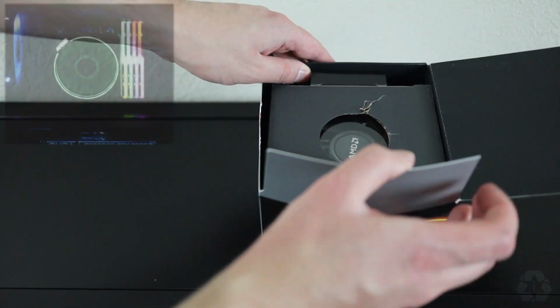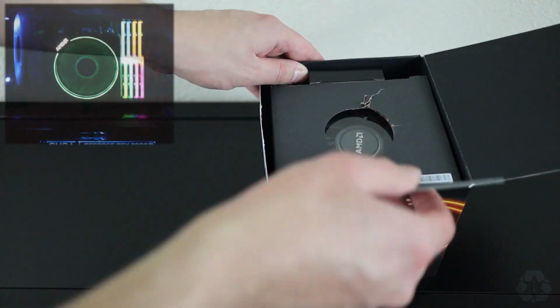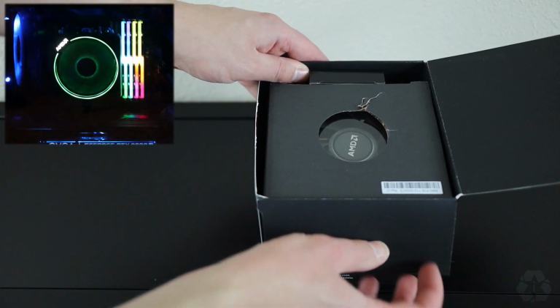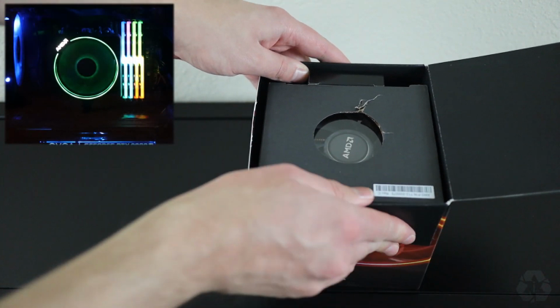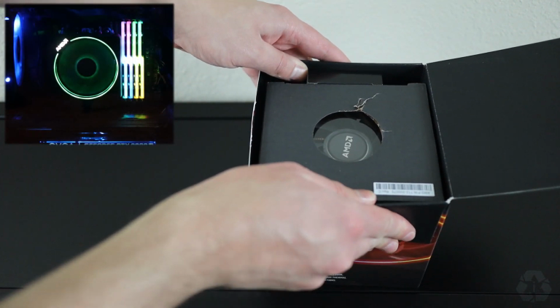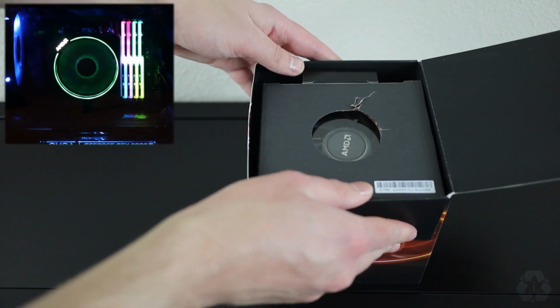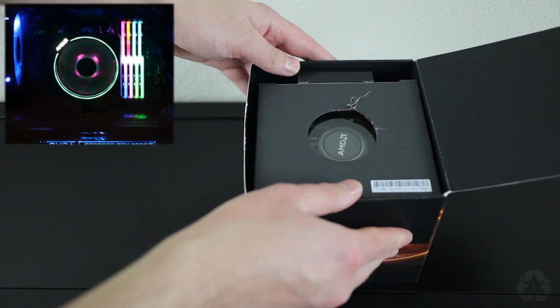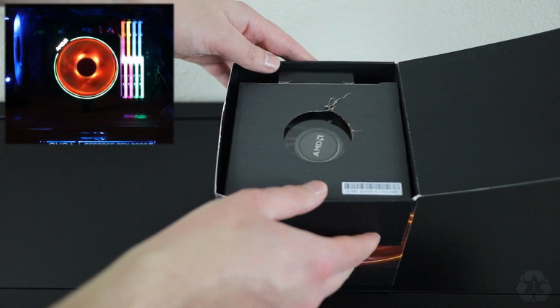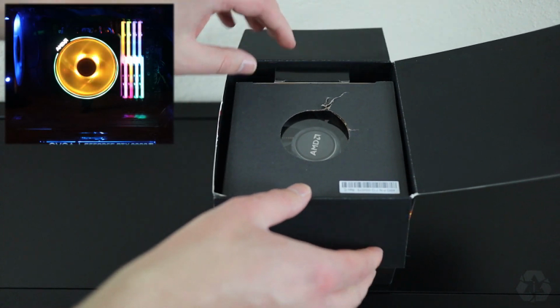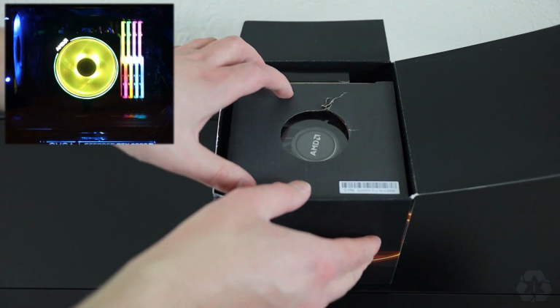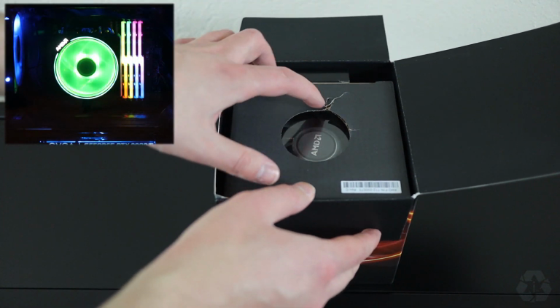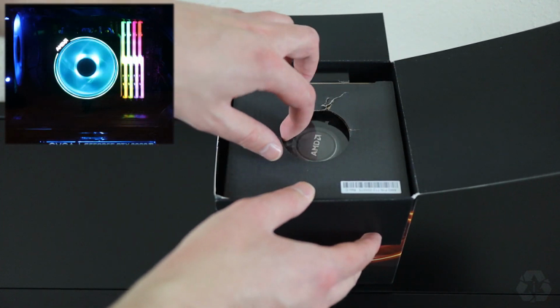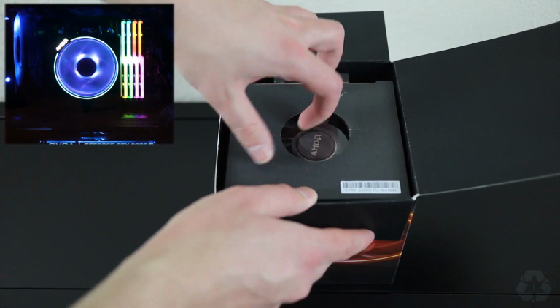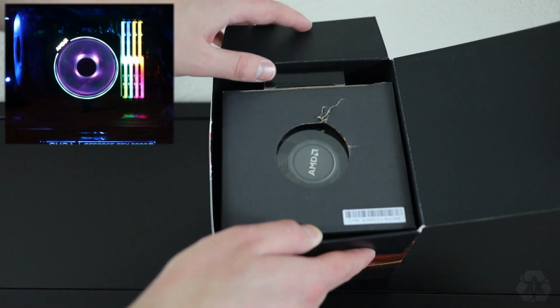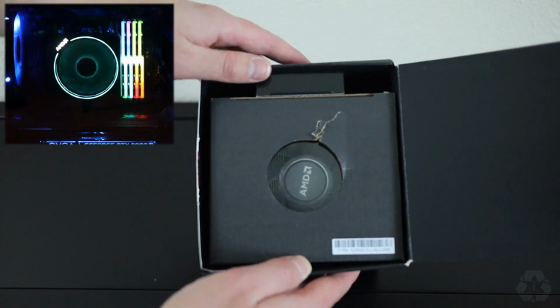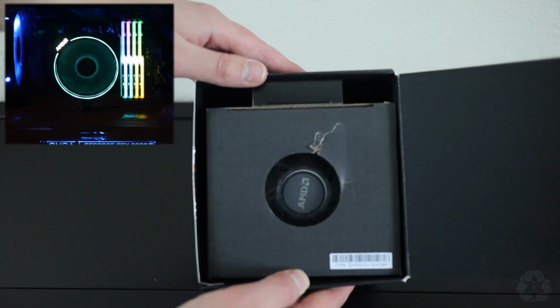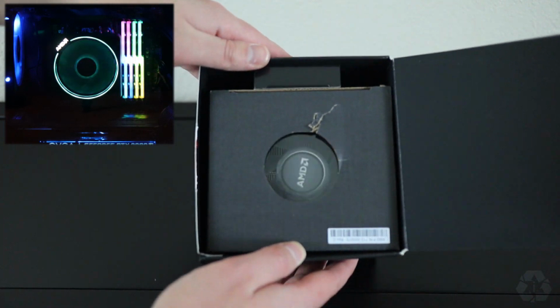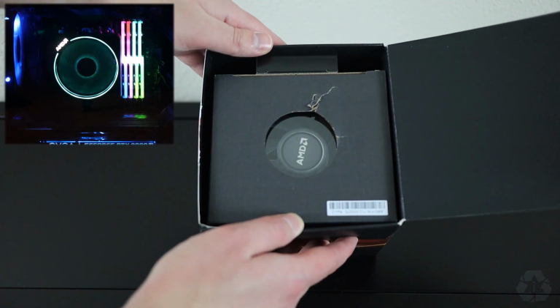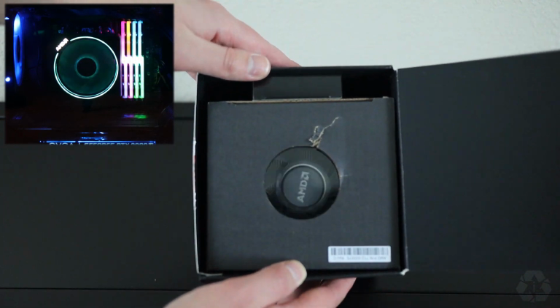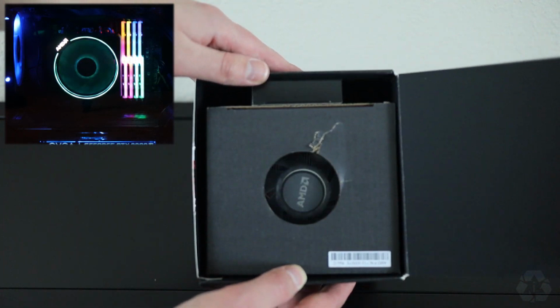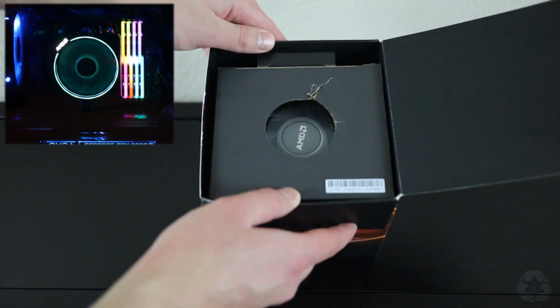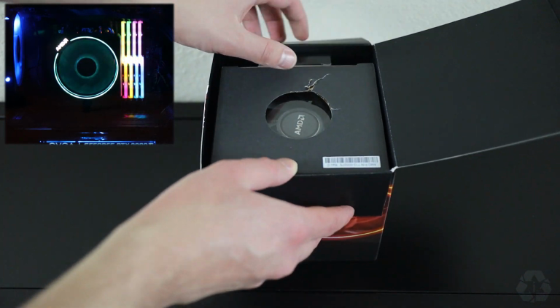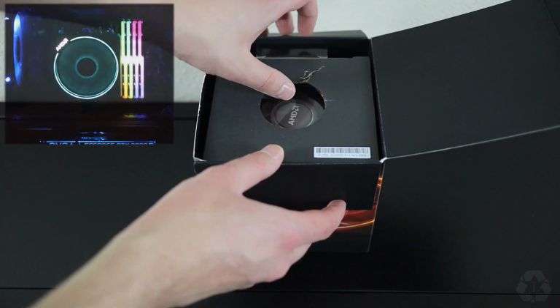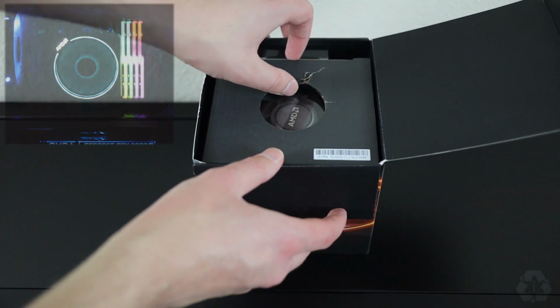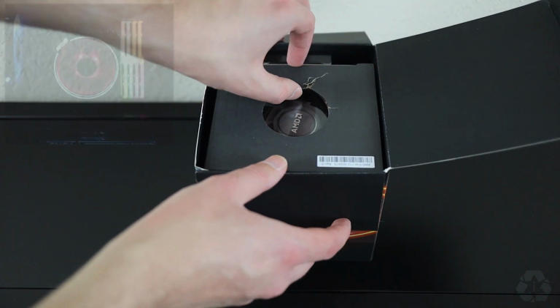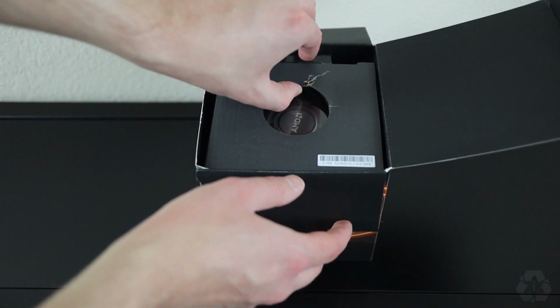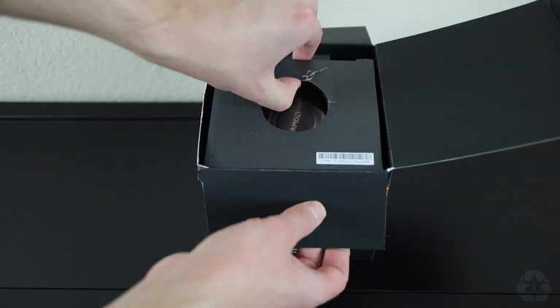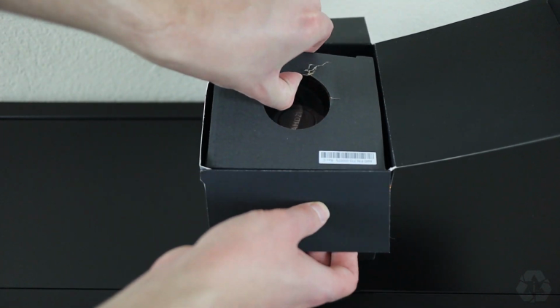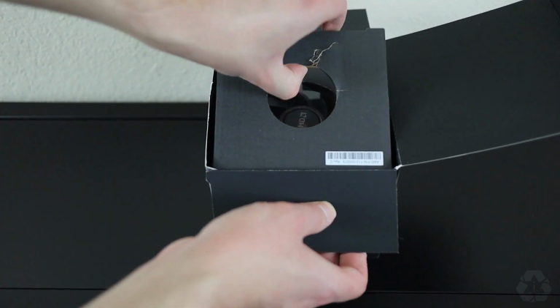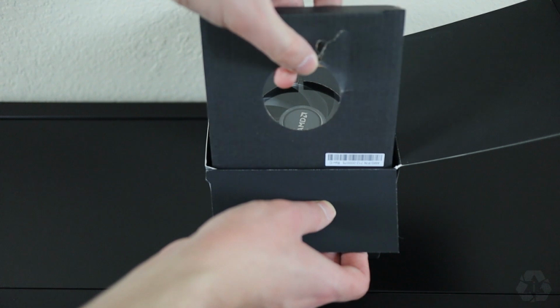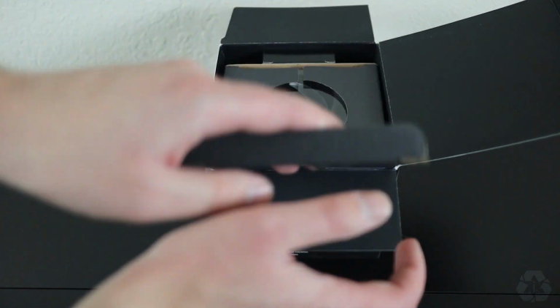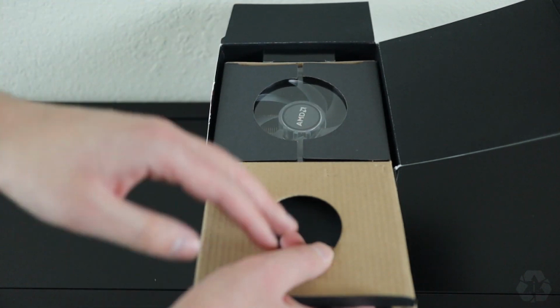The first item we're going to open up is the Wraith Prism Cooler. So far, it's been running between 45 and 60 degrees steady for me, and that's without any overclocking.